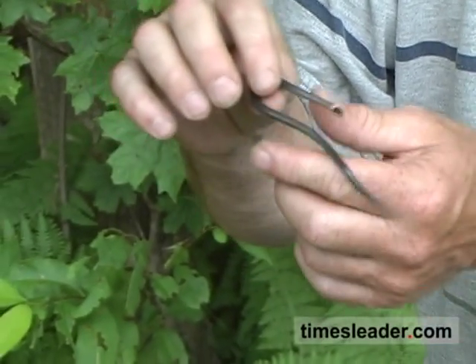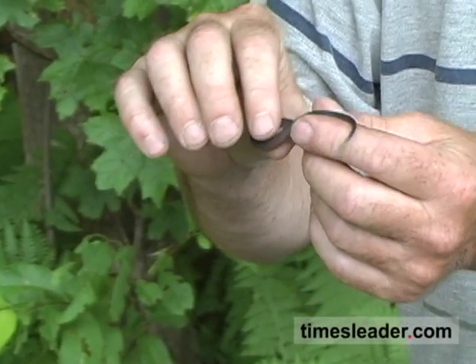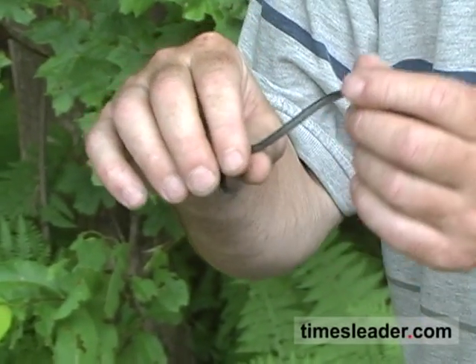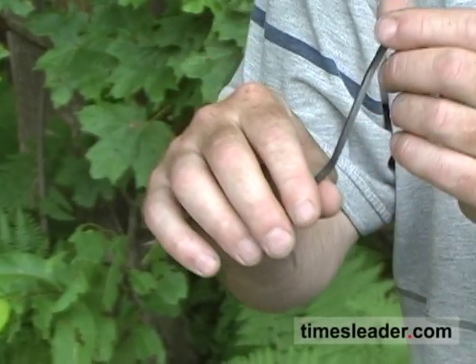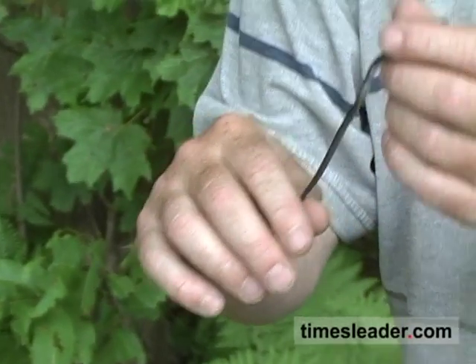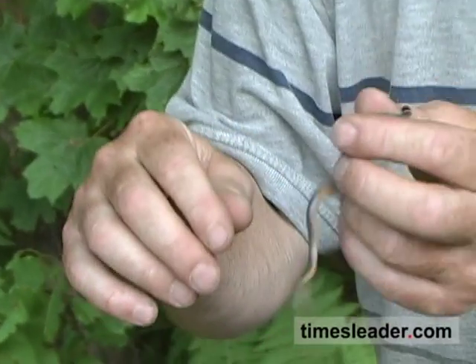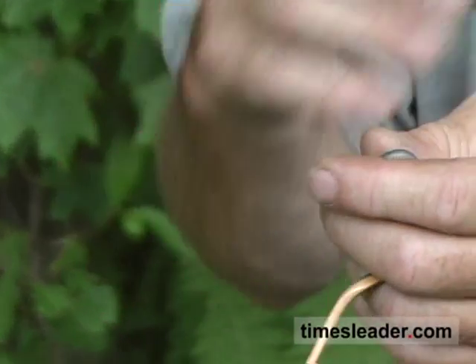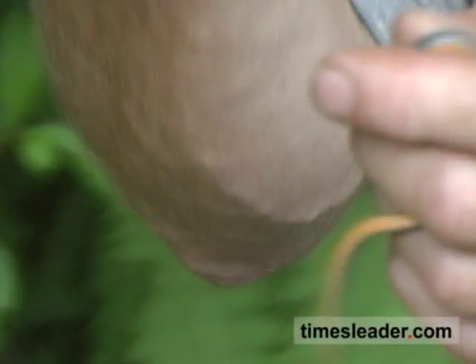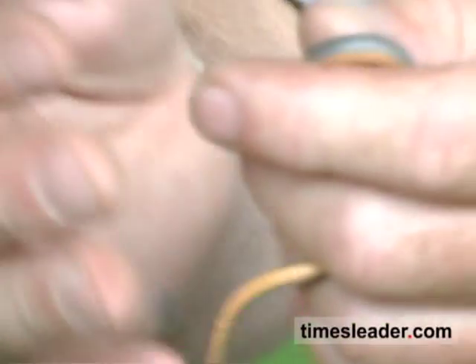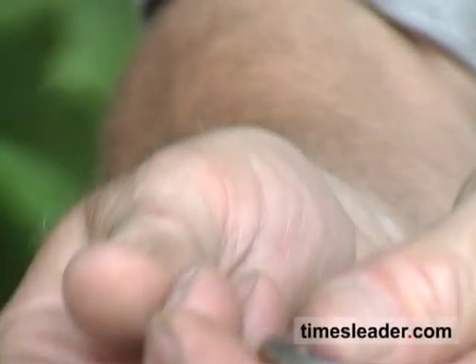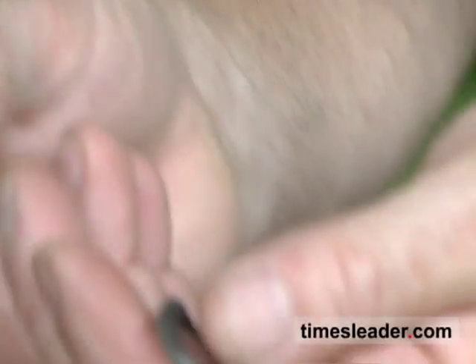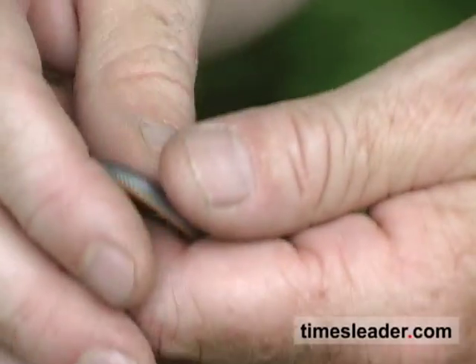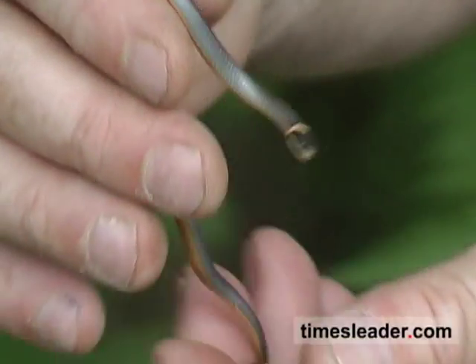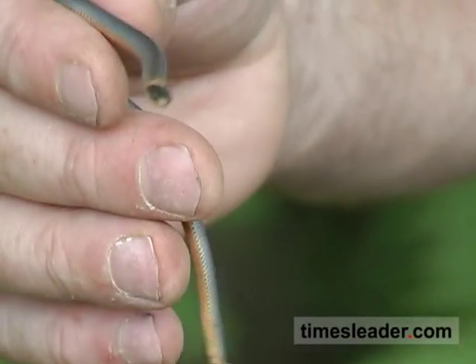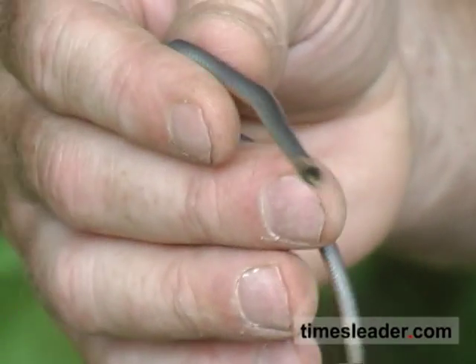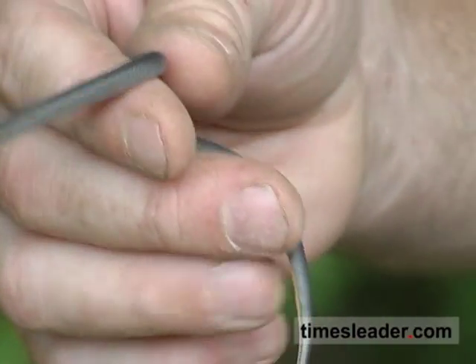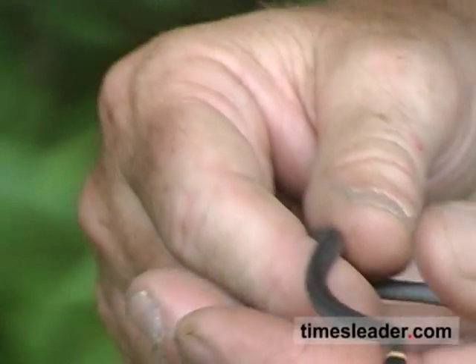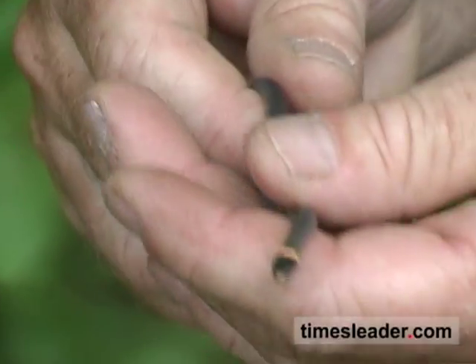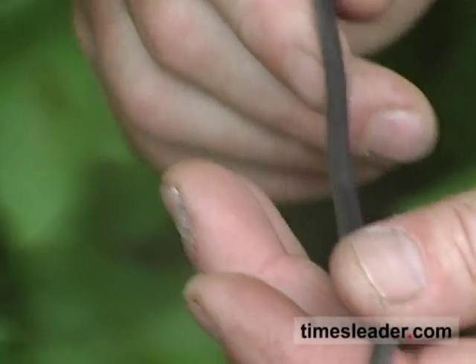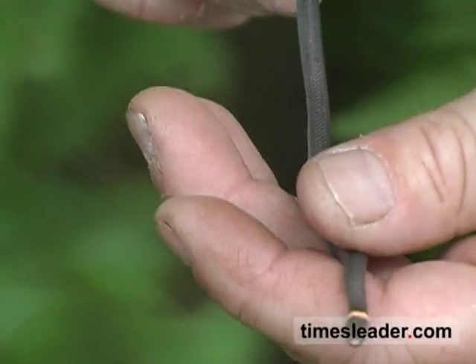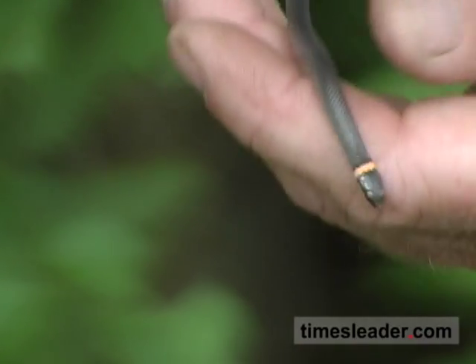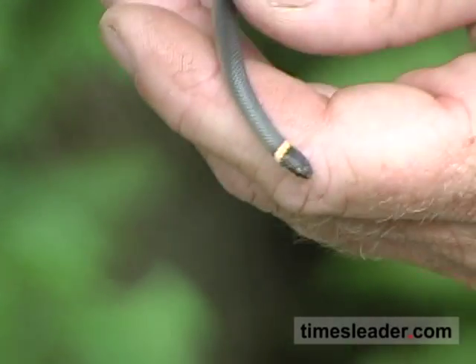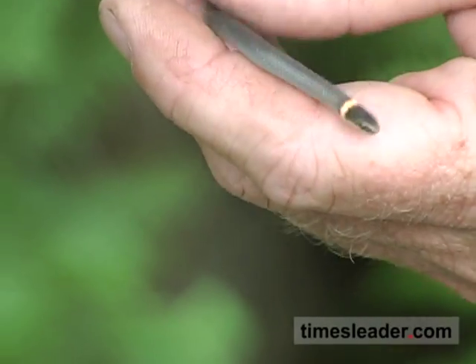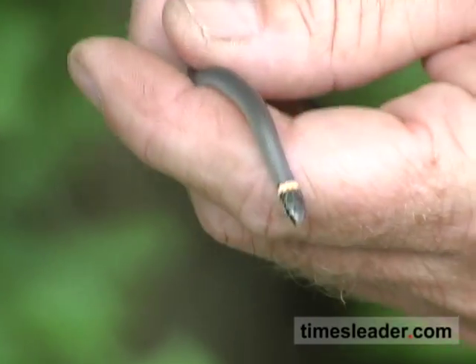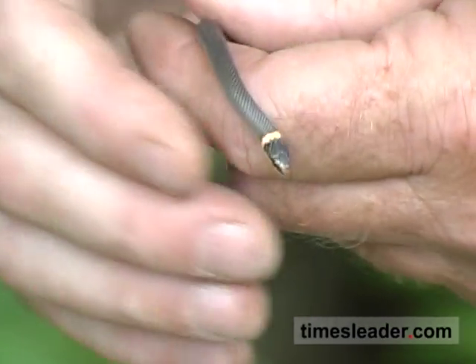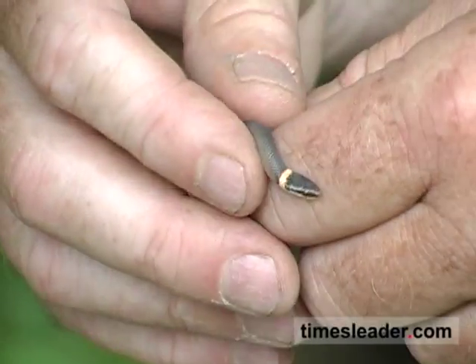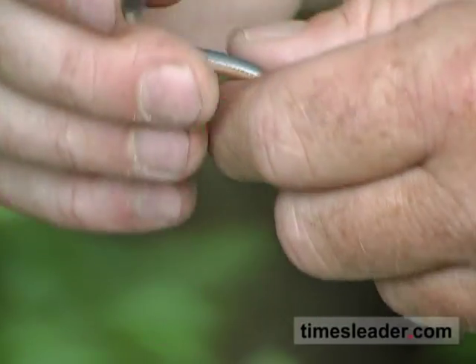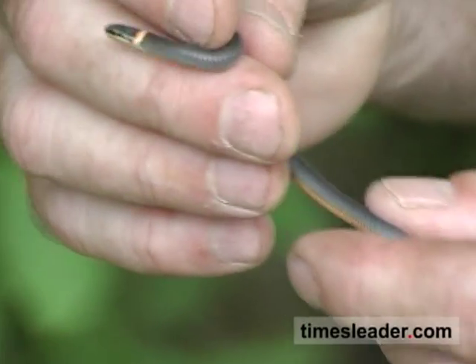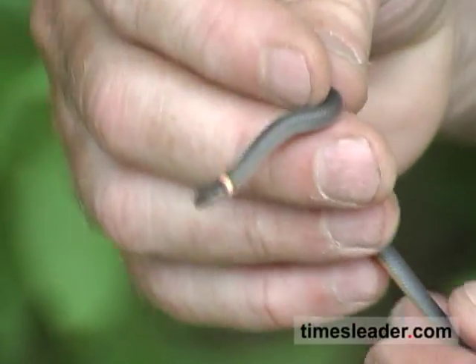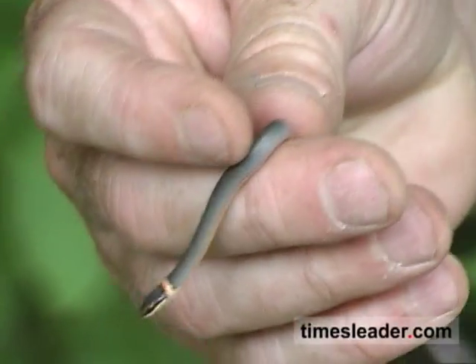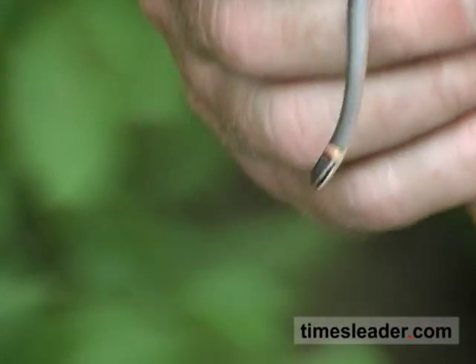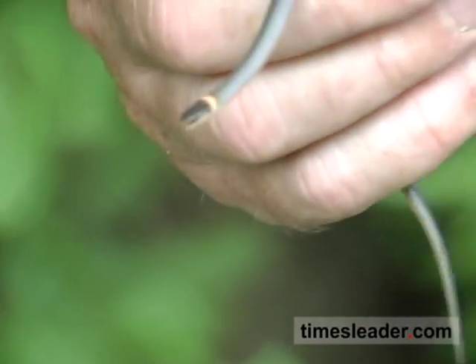We call it a smooth-scale snake — it has almost a slippery feel and is very, very delicate and docile. It's widespread in Luzerne County, and it was one of the toughest ones for us to find during this venture. Northern ring-necked snake.